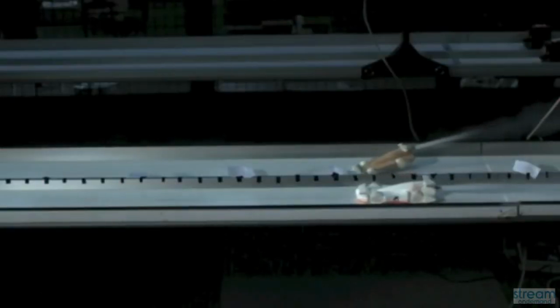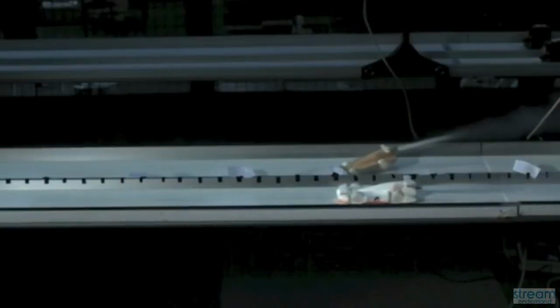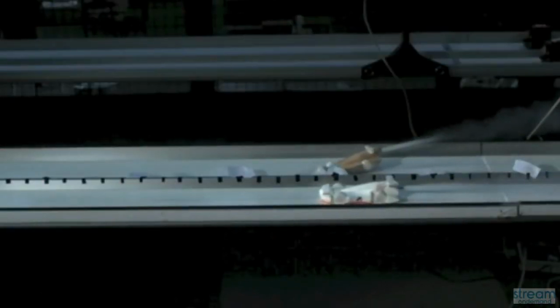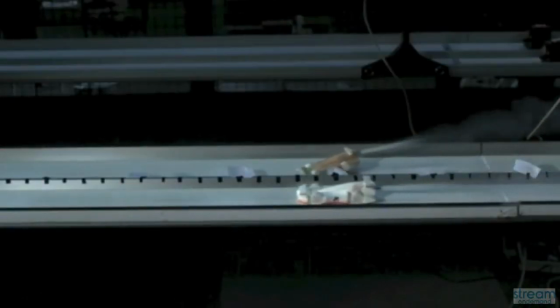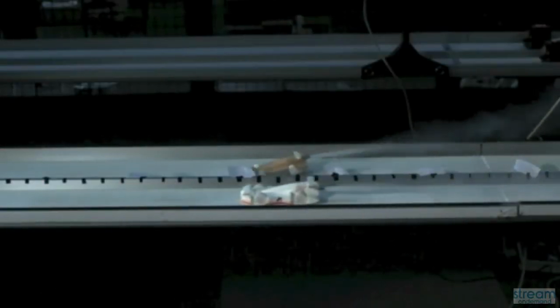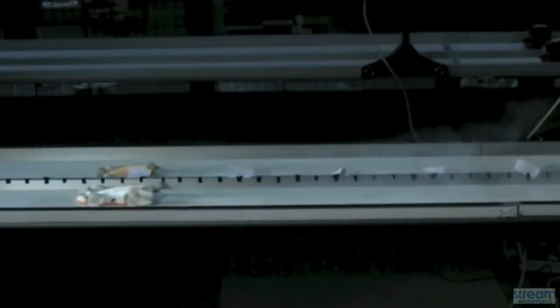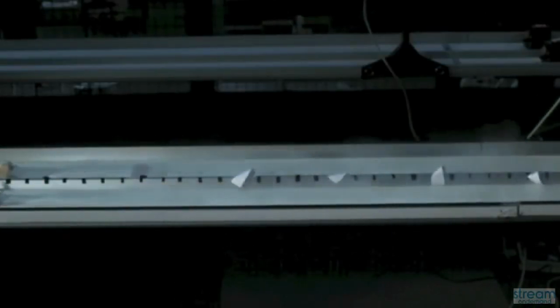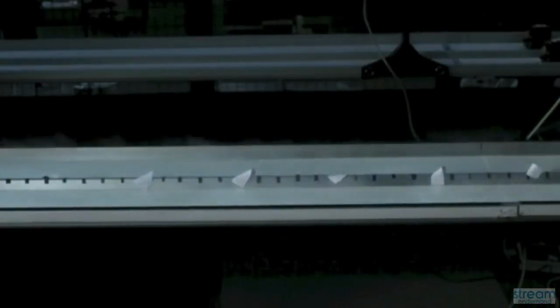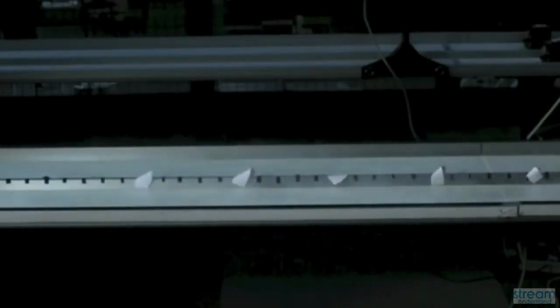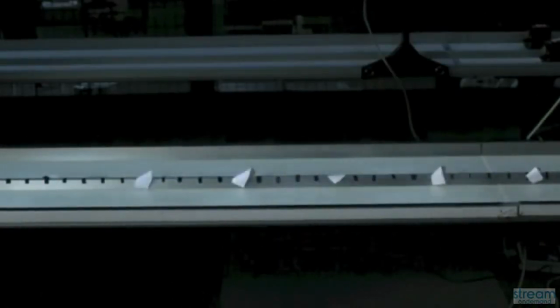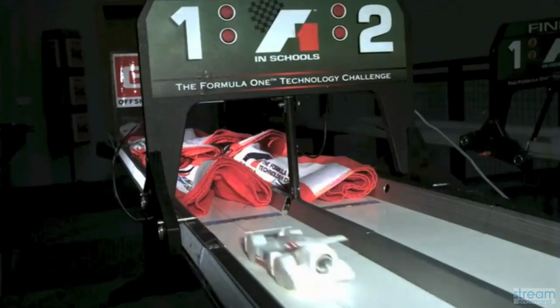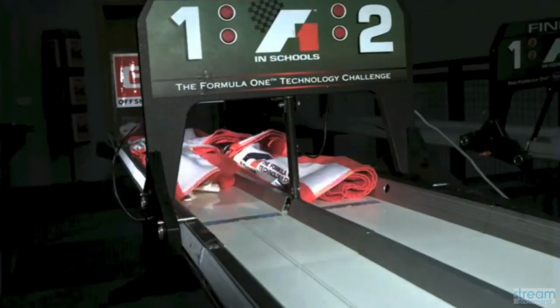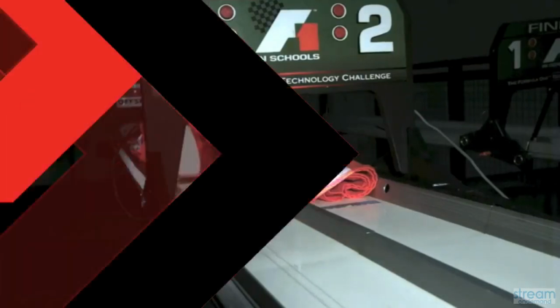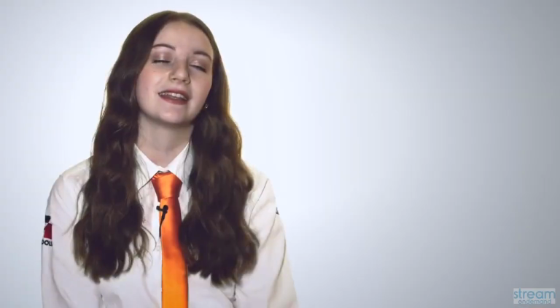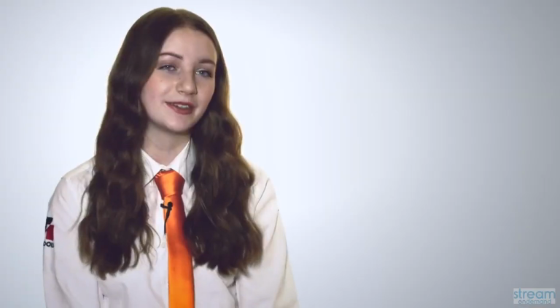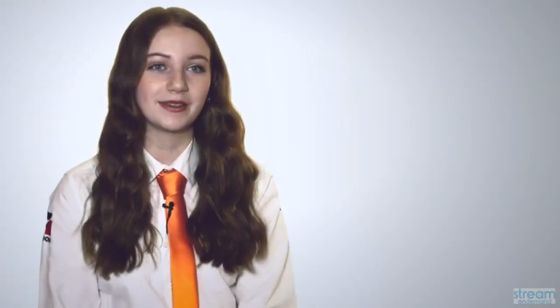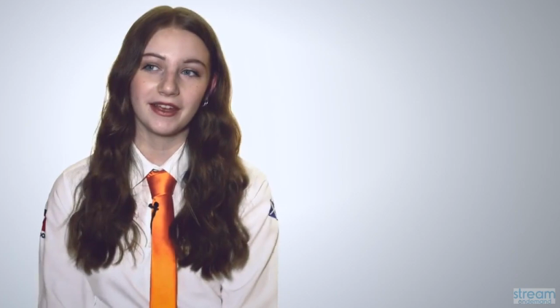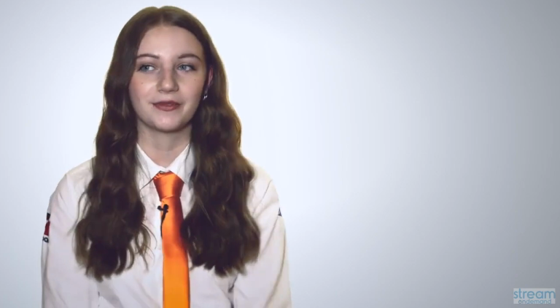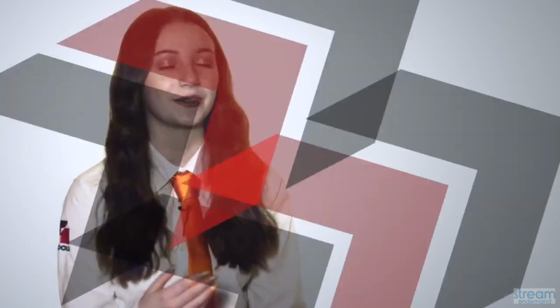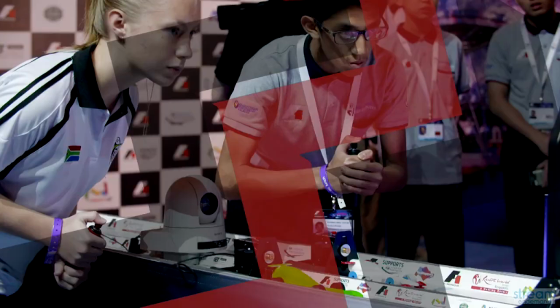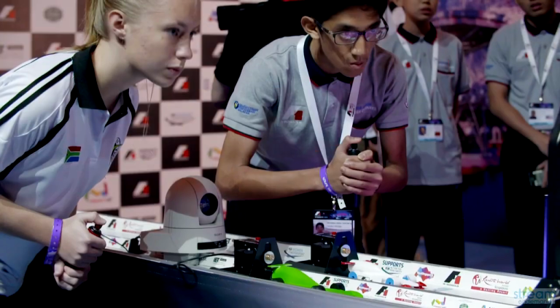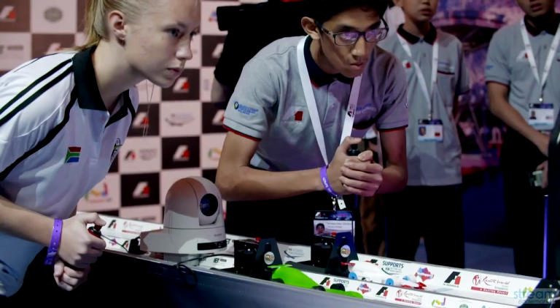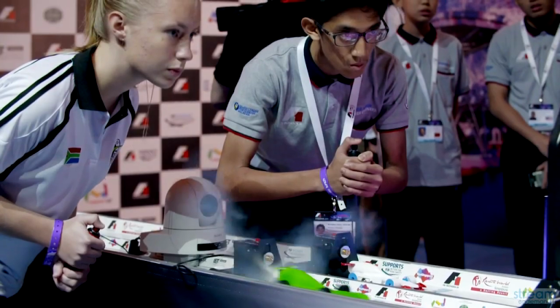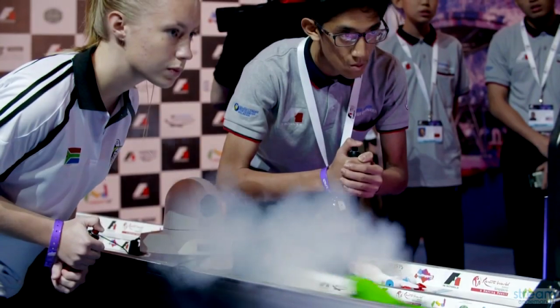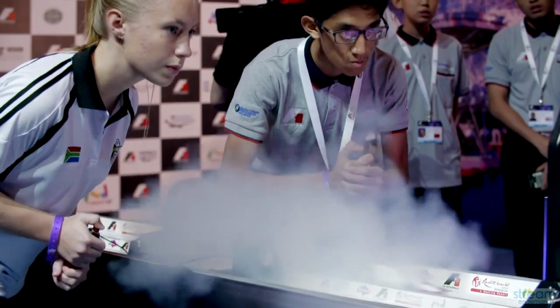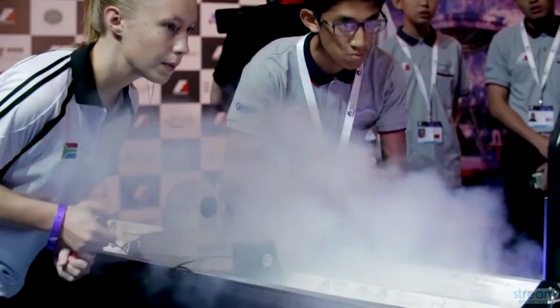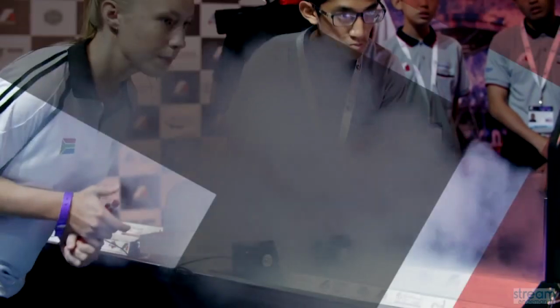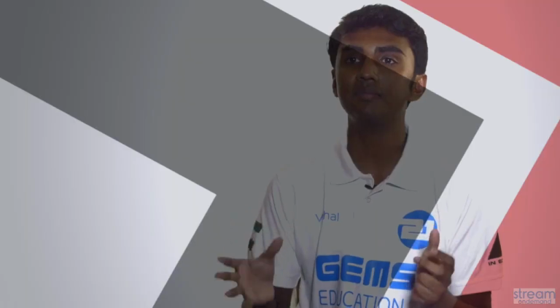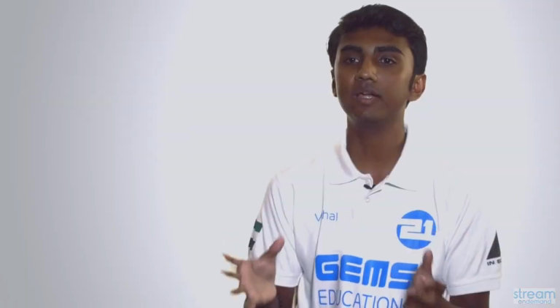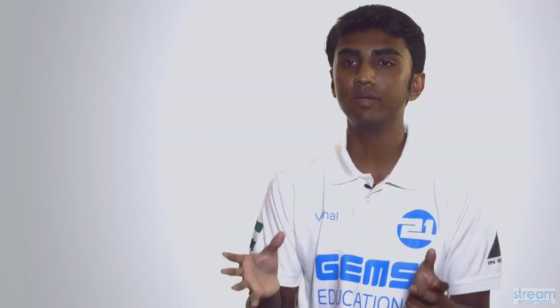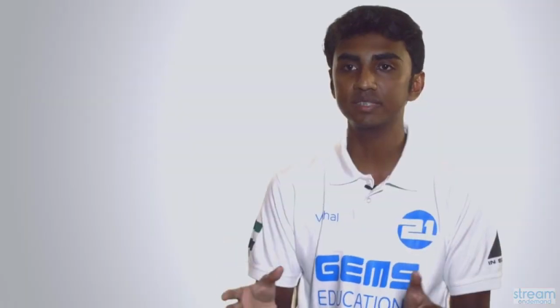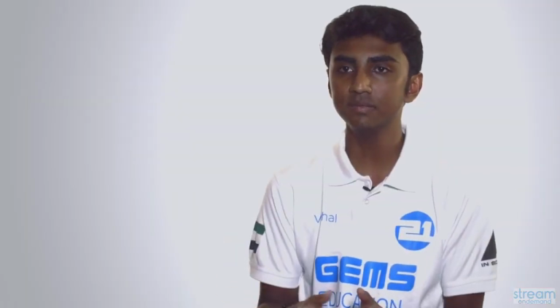Obviously you want to keep your weight down on the F1 School's car to the absolute minimum, because the lighter the better — the faster it will go. So it's very important to have a lightweight wheel system.